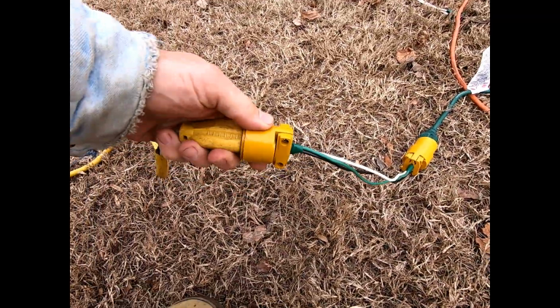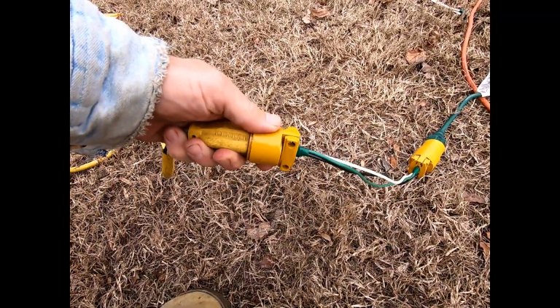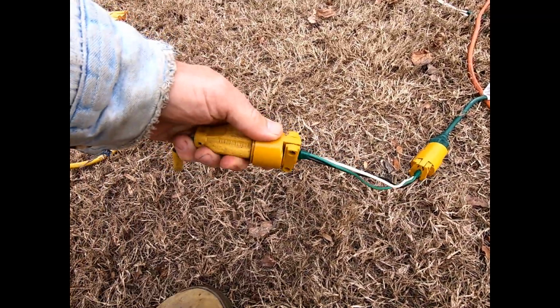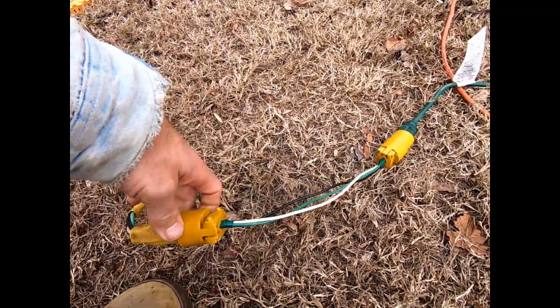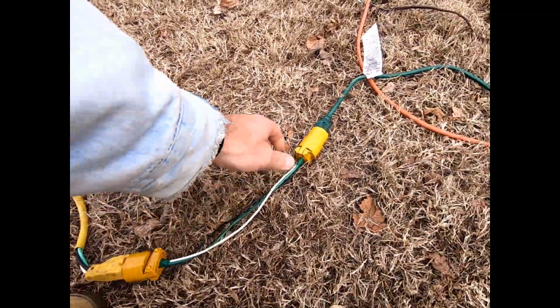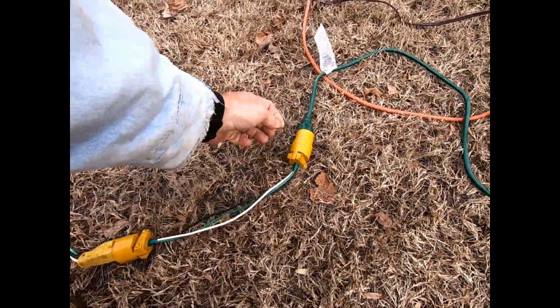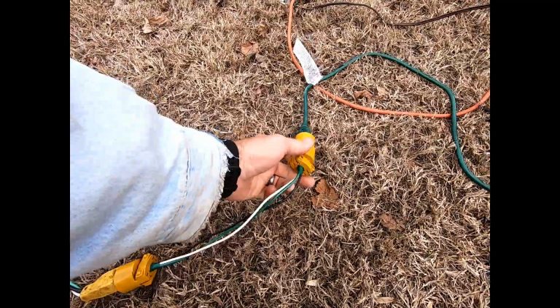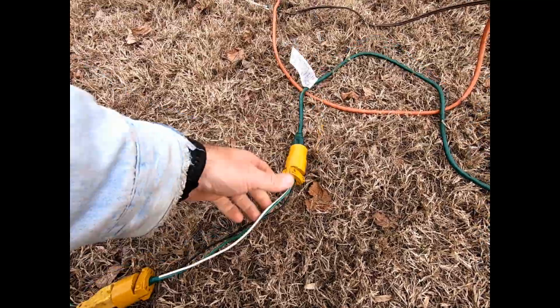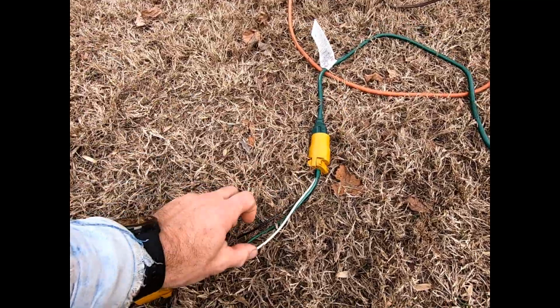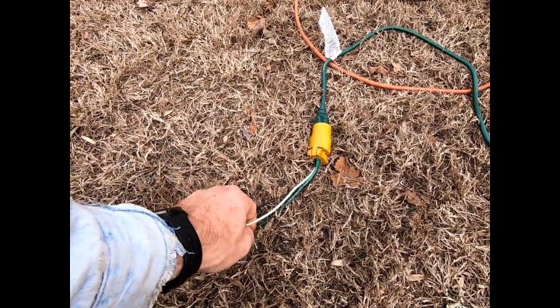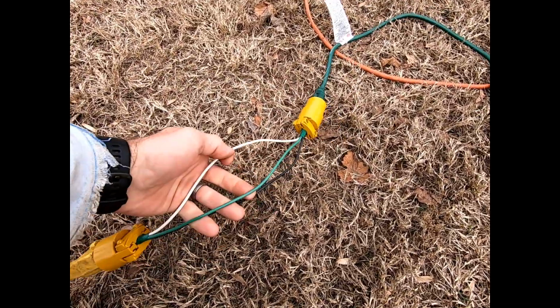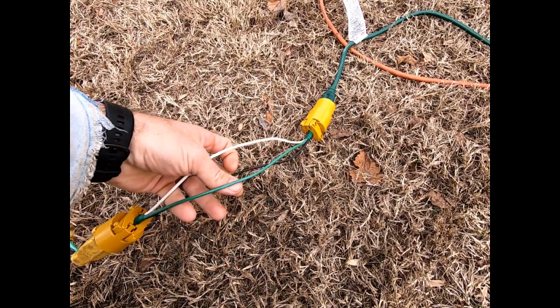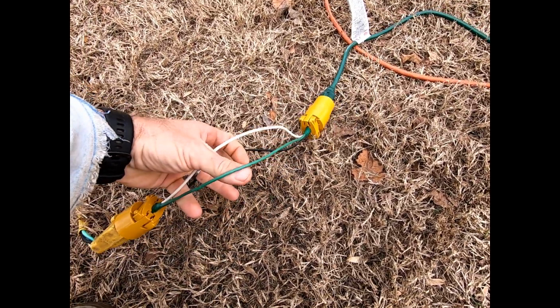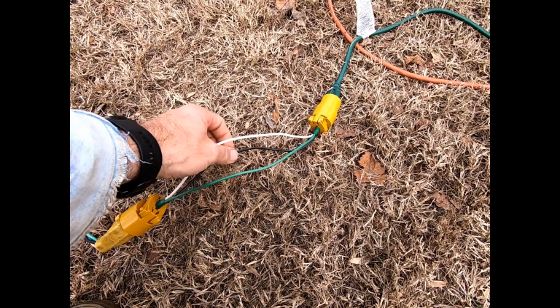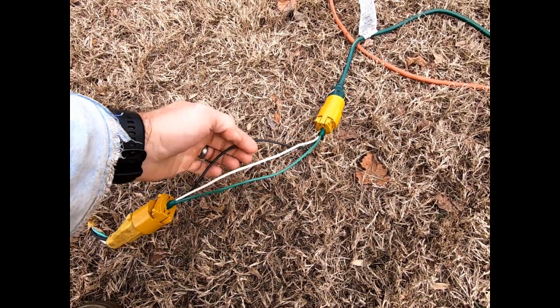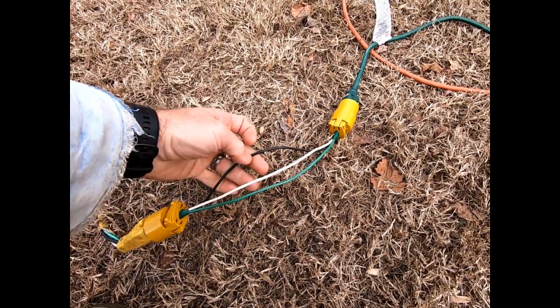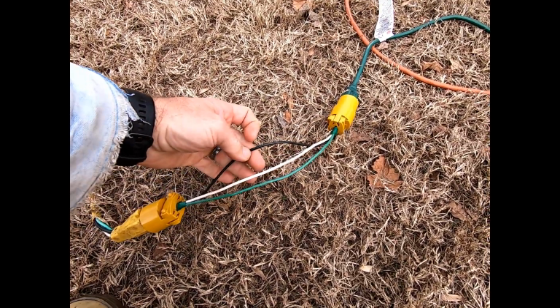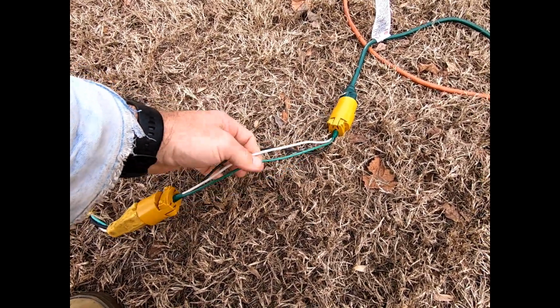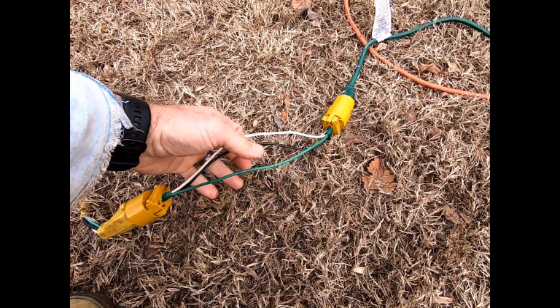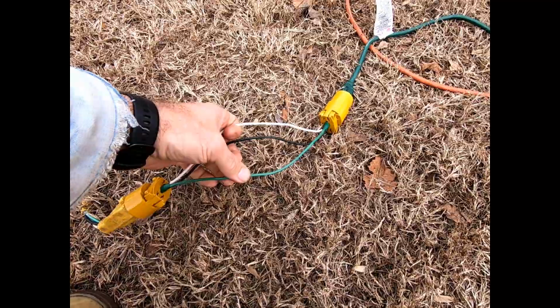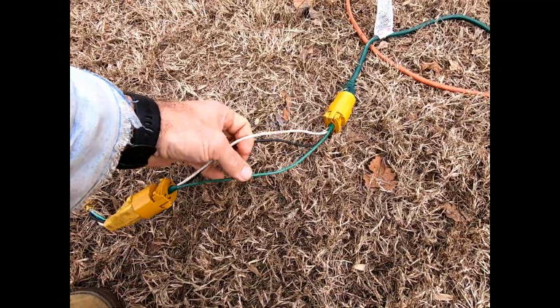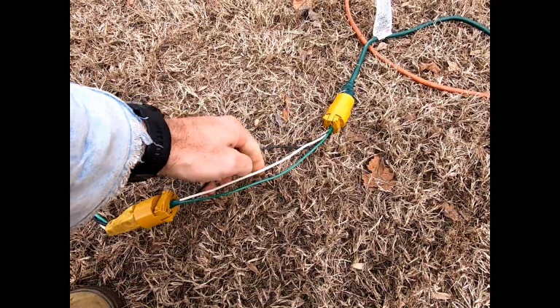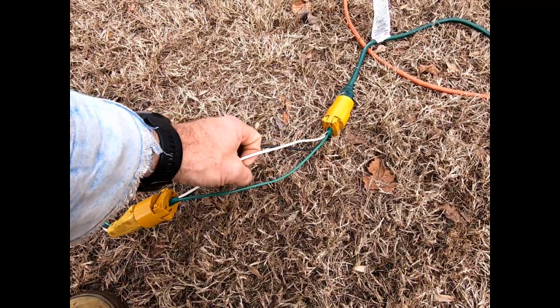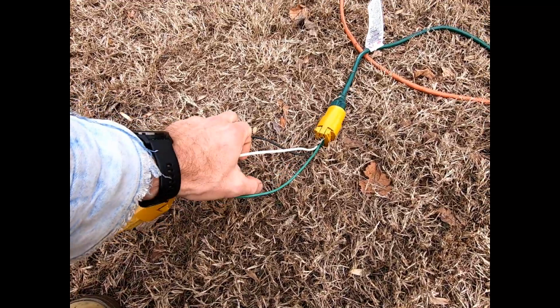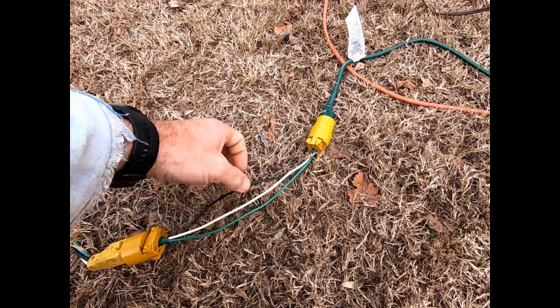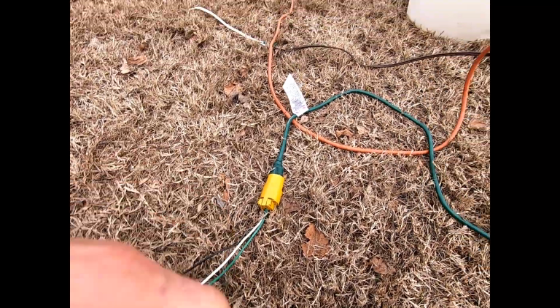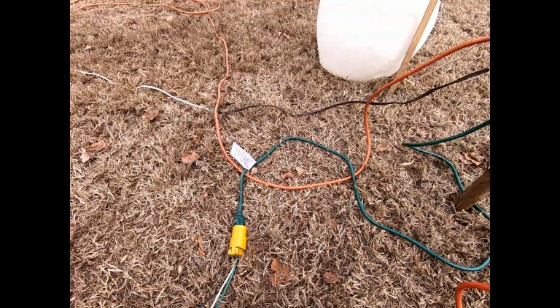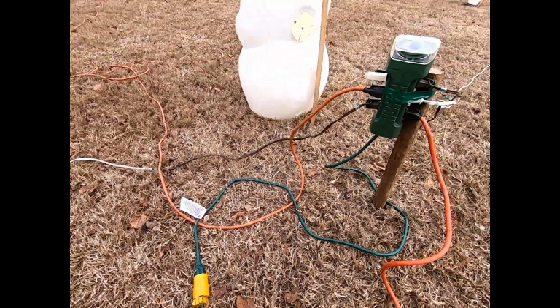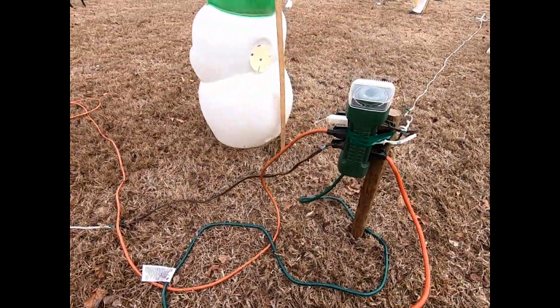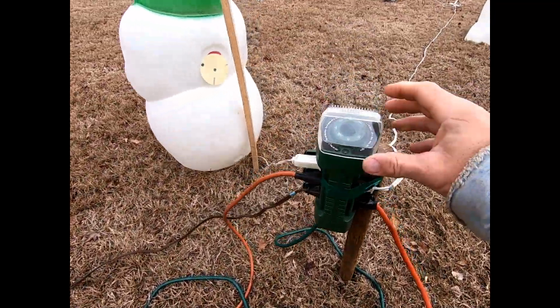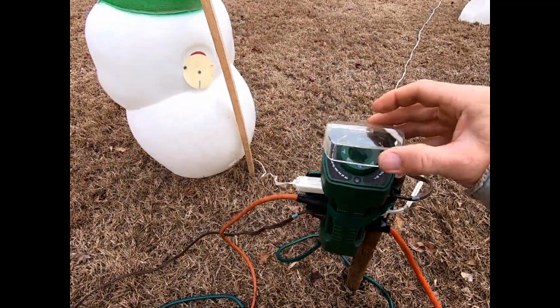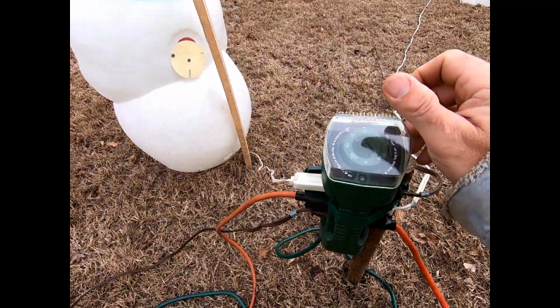Basically what I made — I just had some extra connectors, and I took the insulation off so I have all three wires exposed: the hot, the neutral, and the ground.